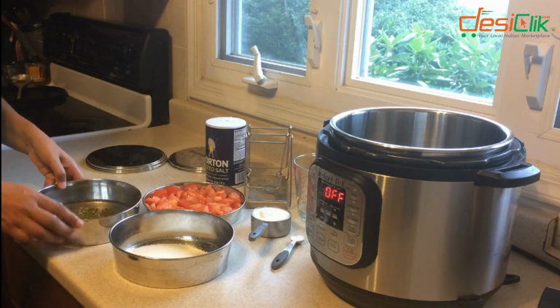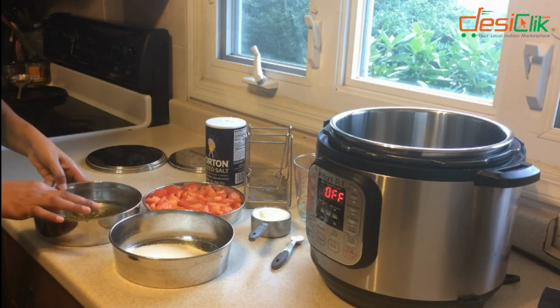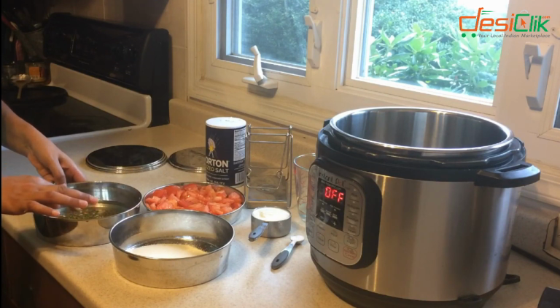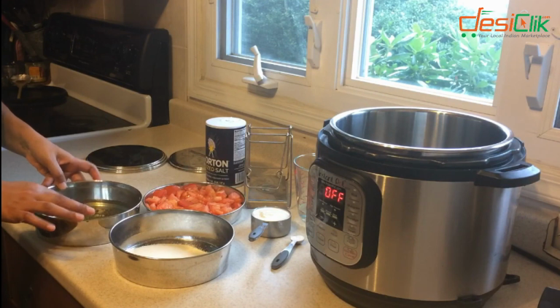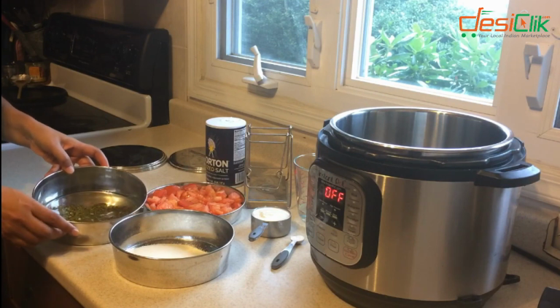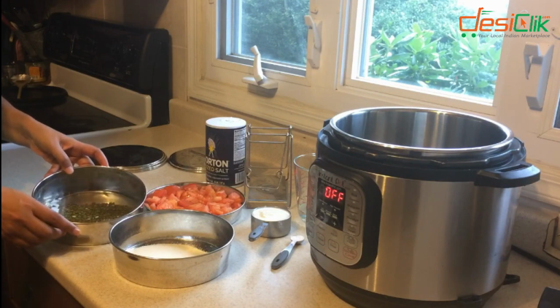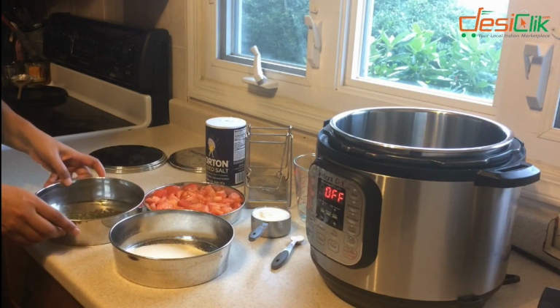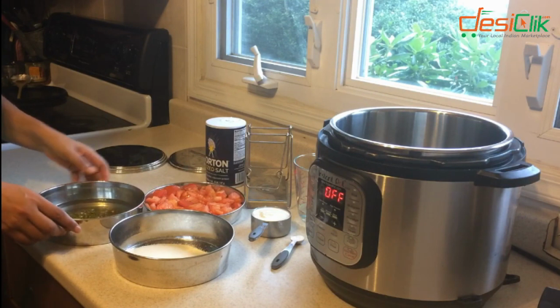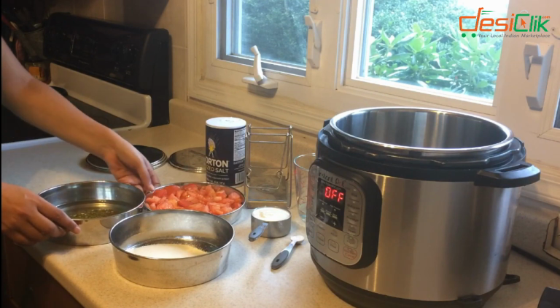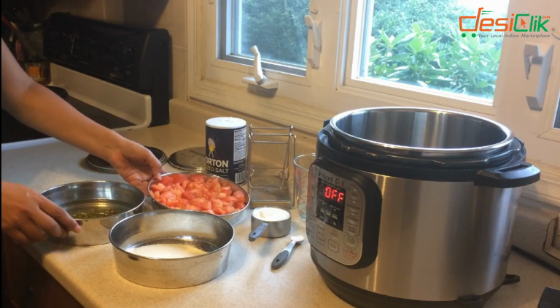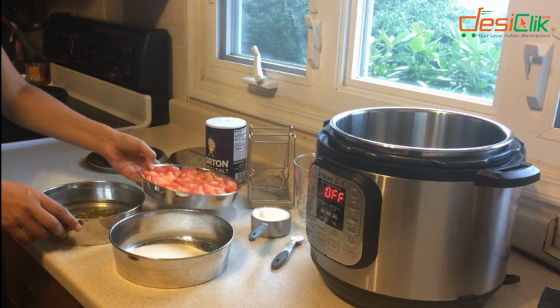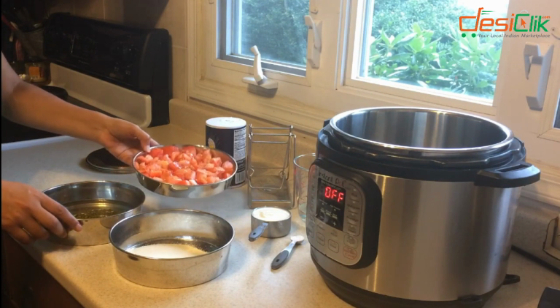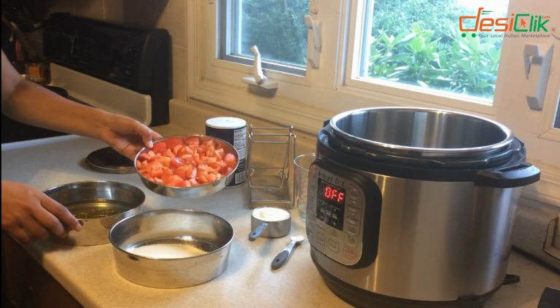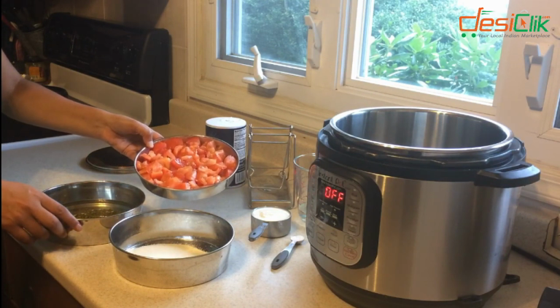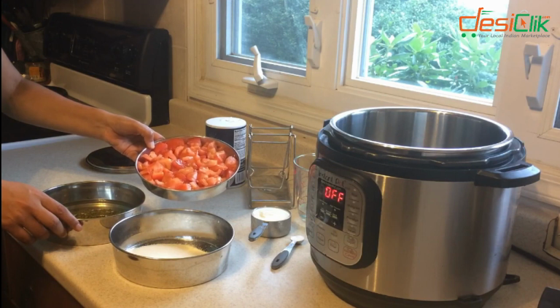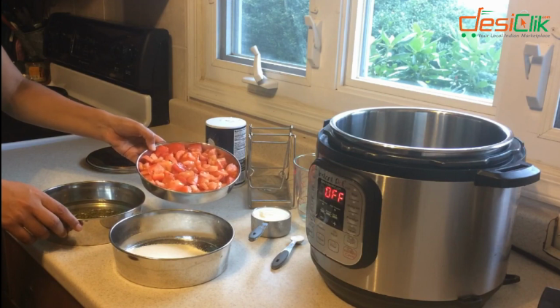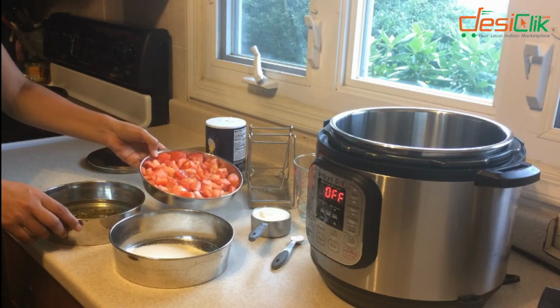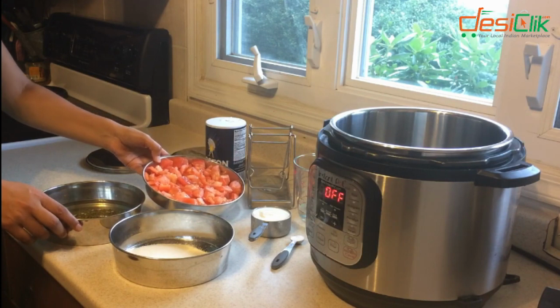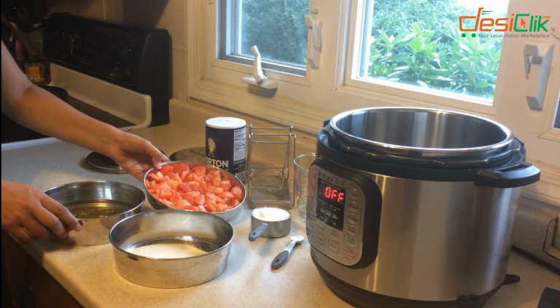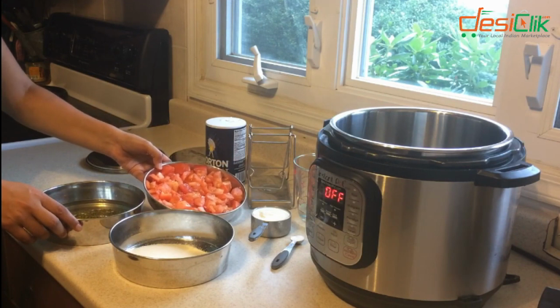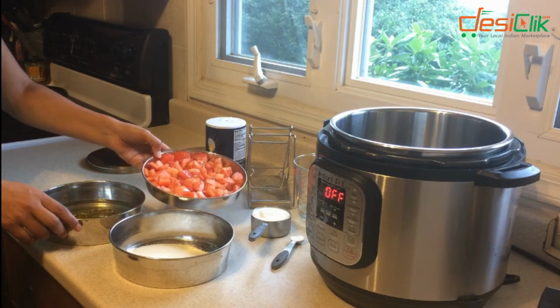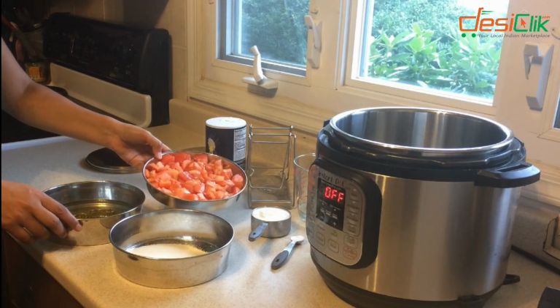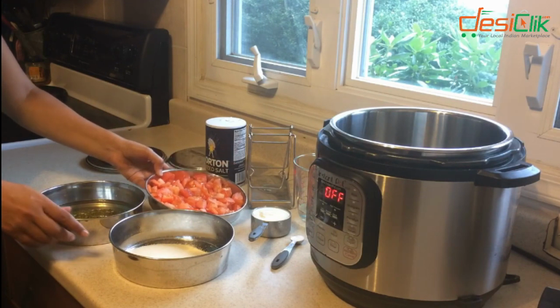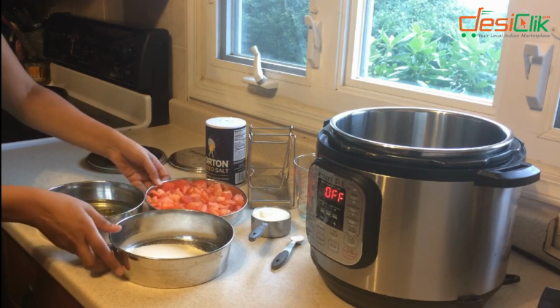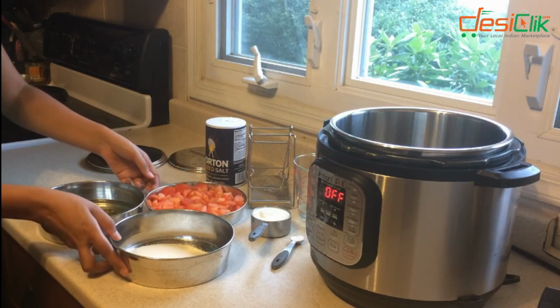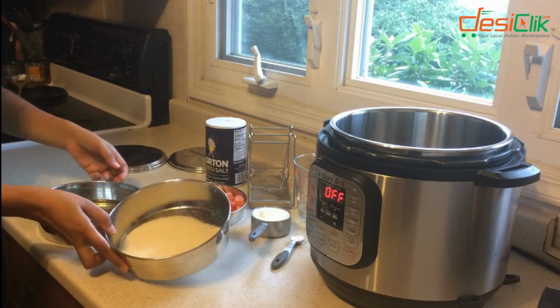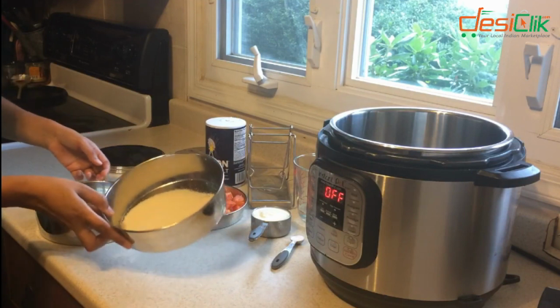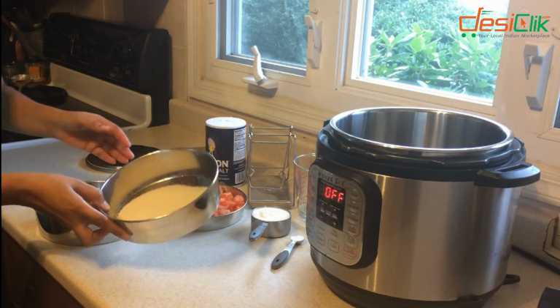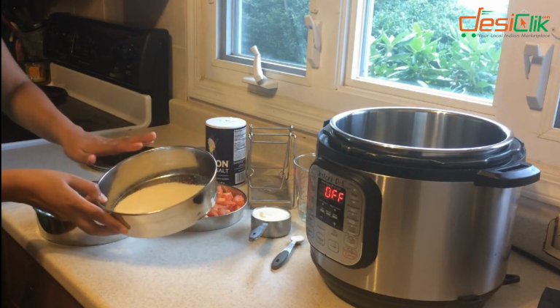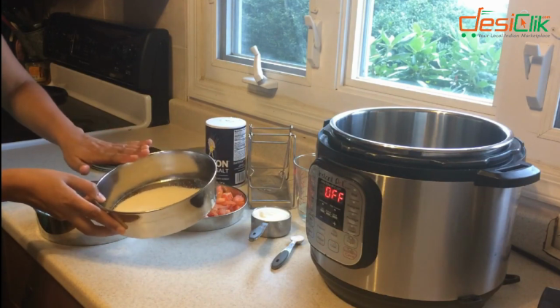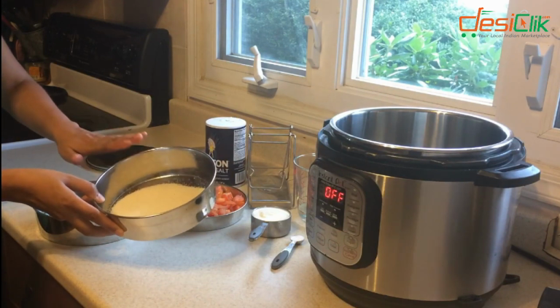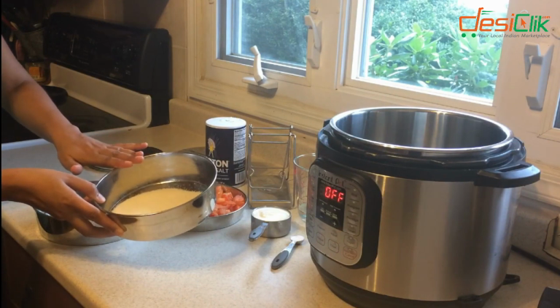I soaked the moong for about half an hour. In this I have two large tomatoes which I'm going to be using to make a chutney. And this is cream of wheat.